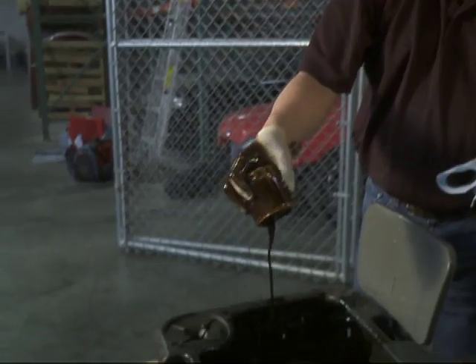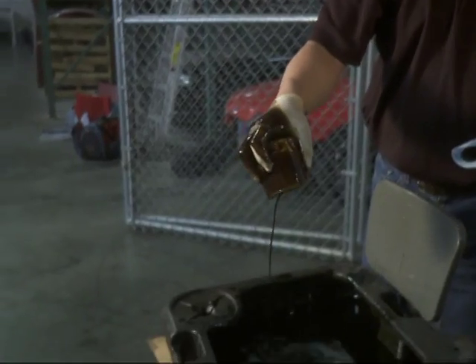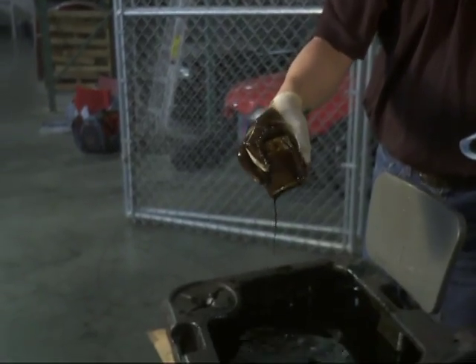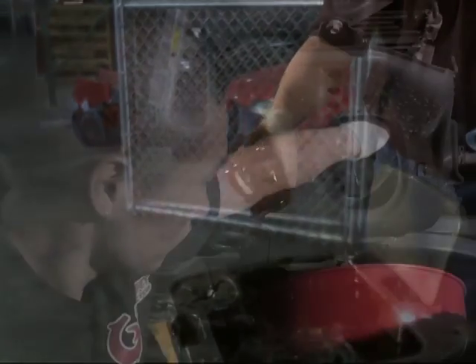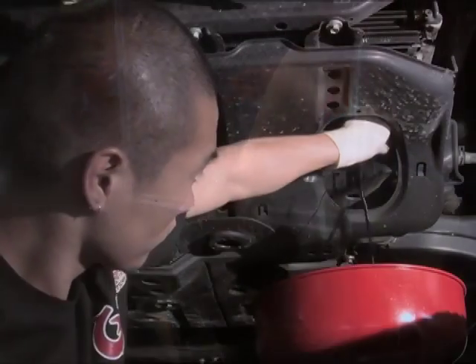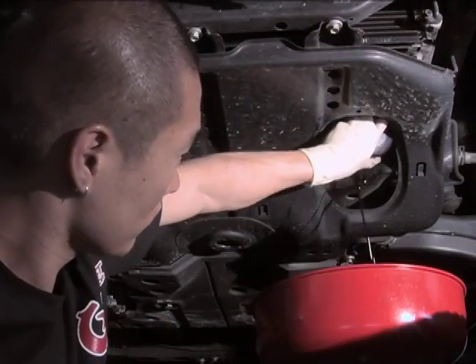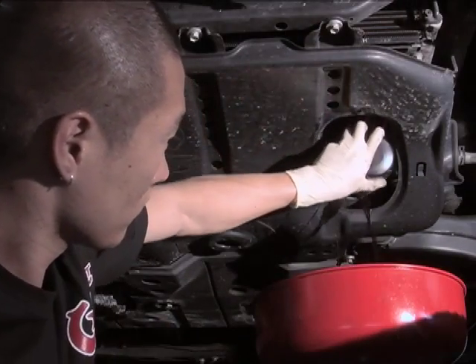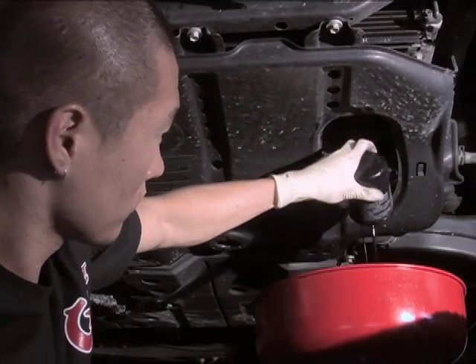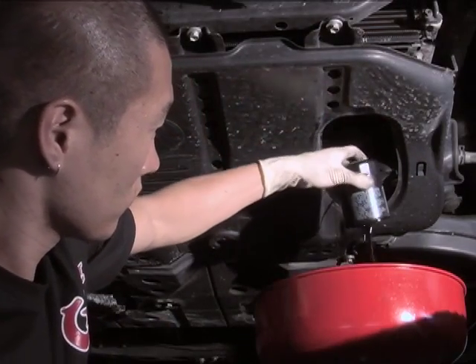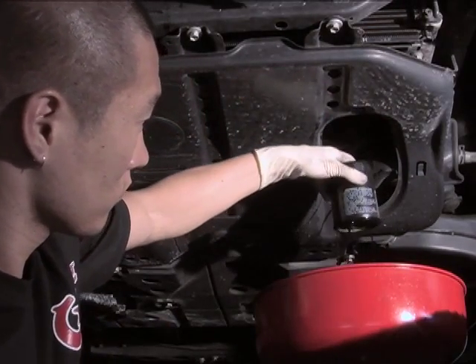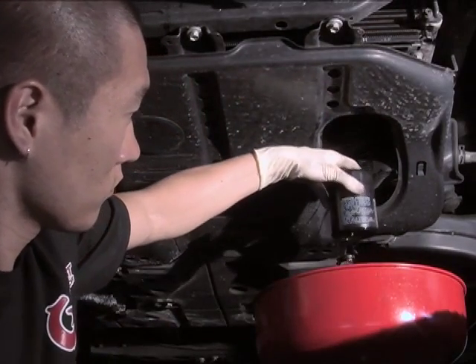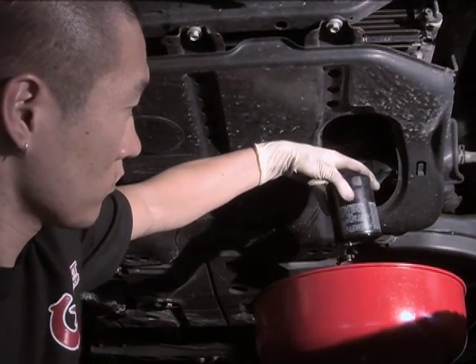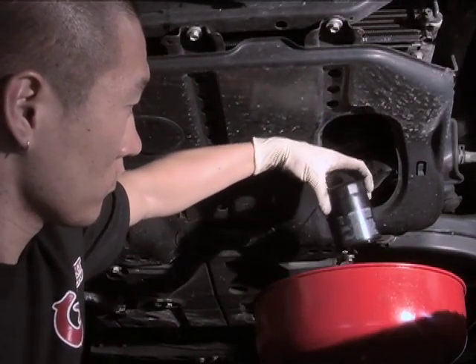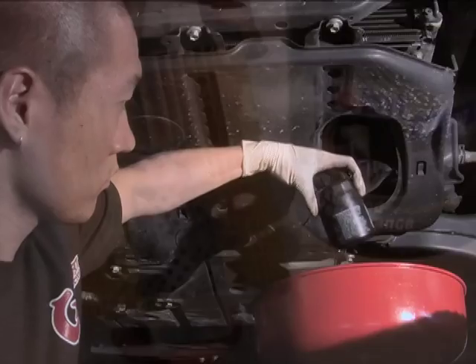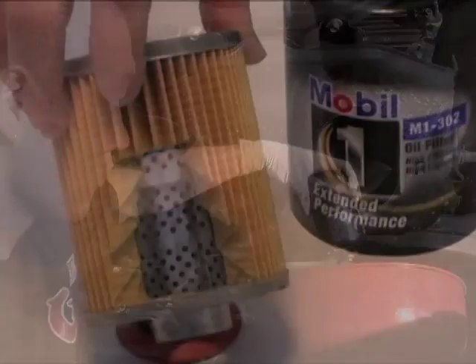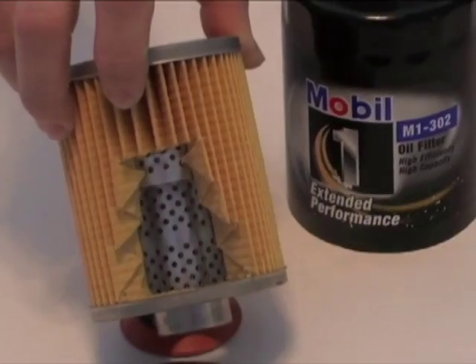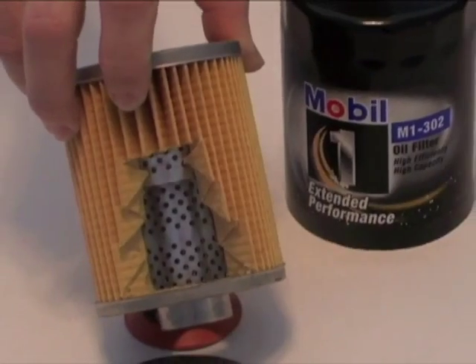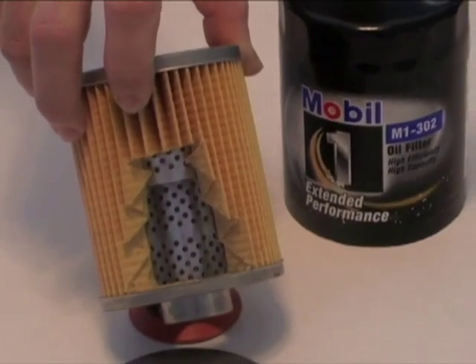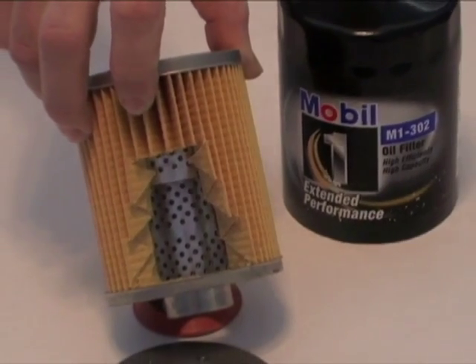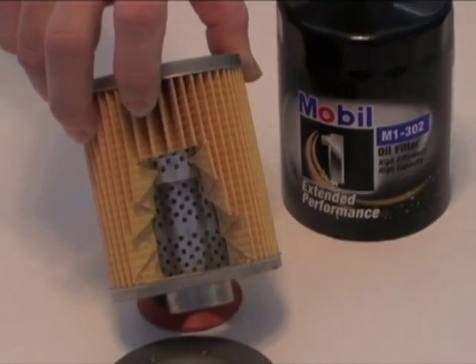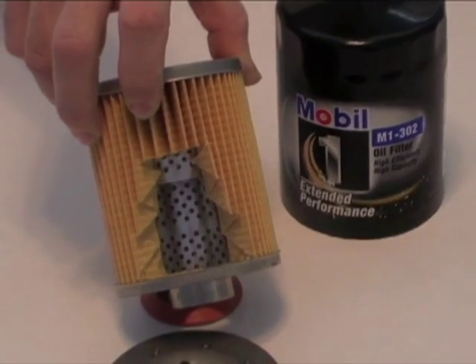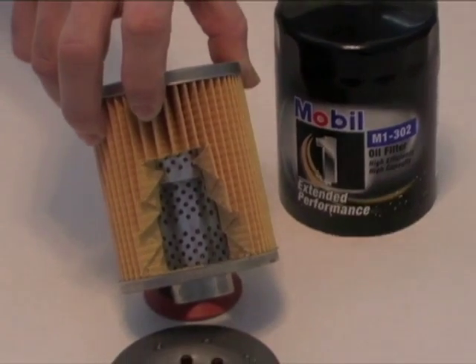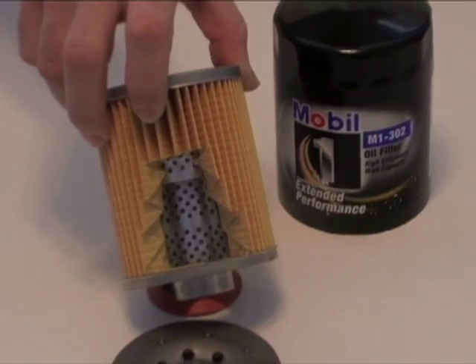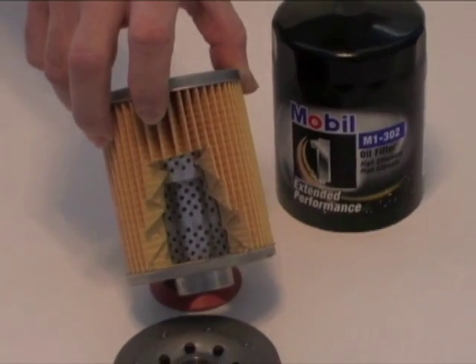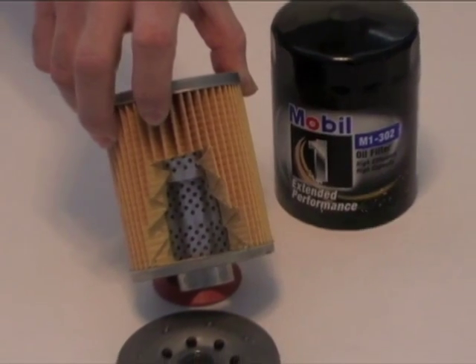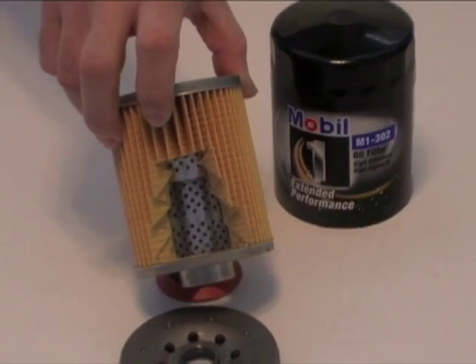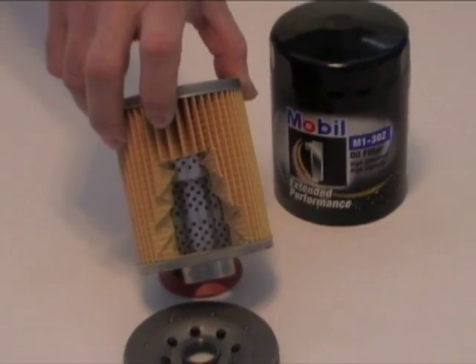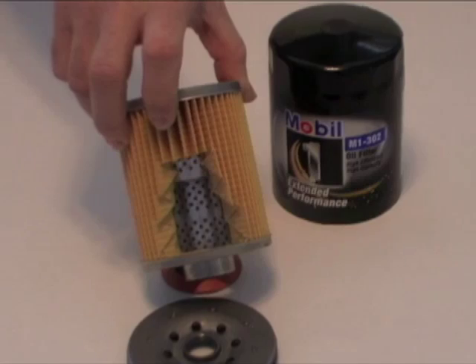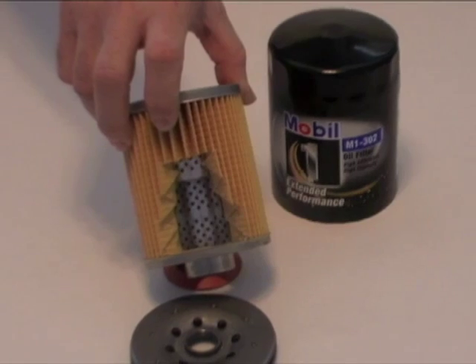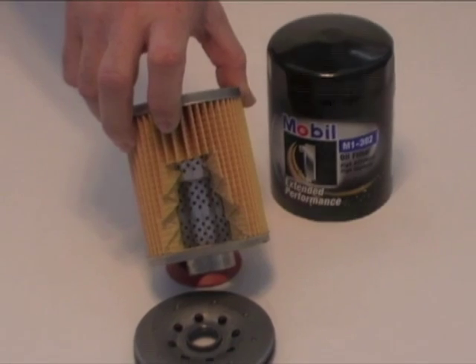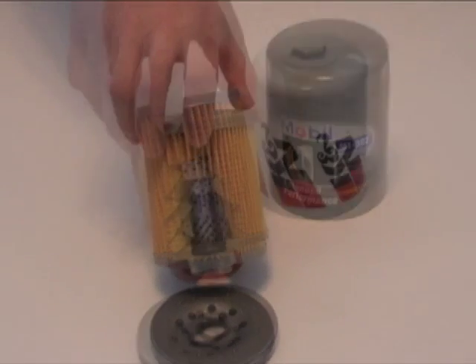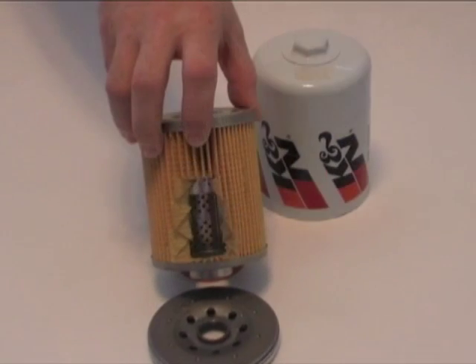How good a filter is depends mostly on the materials used to make it. In basic filters, the part called the media — which is what removes the harmful debris from your engine oil — is made of wood fibers.